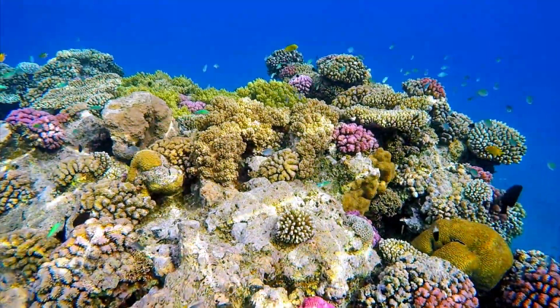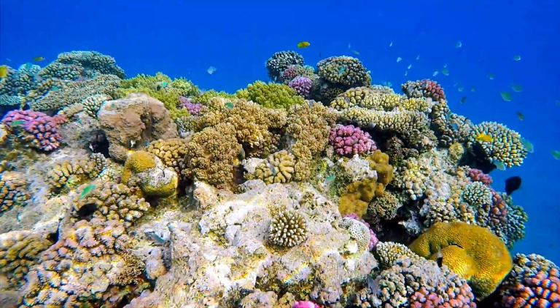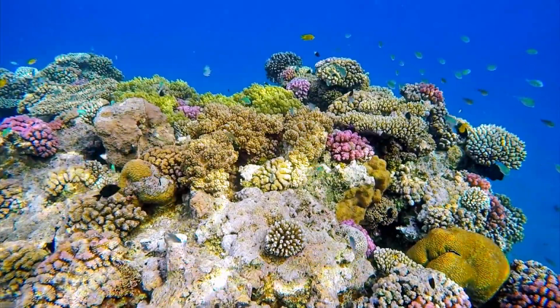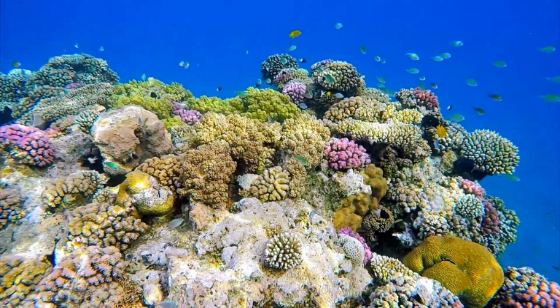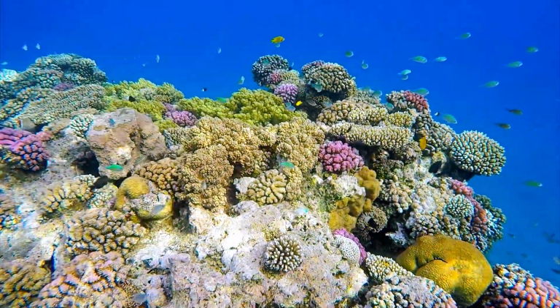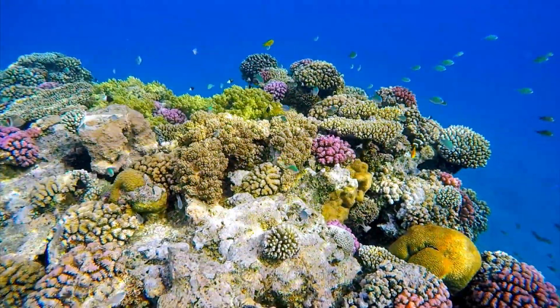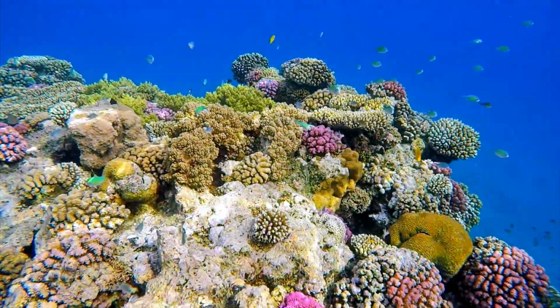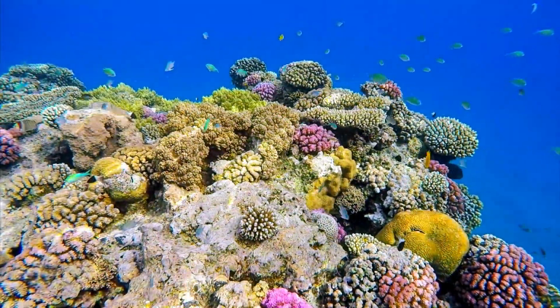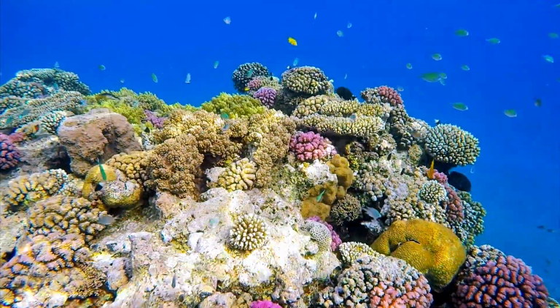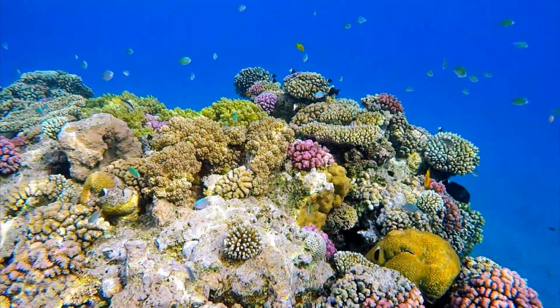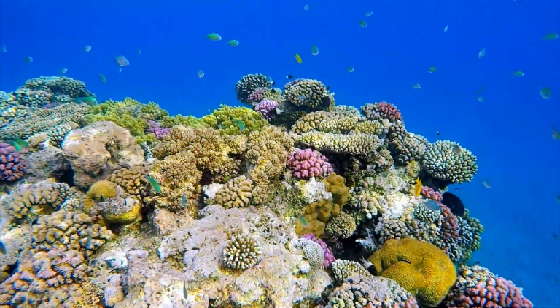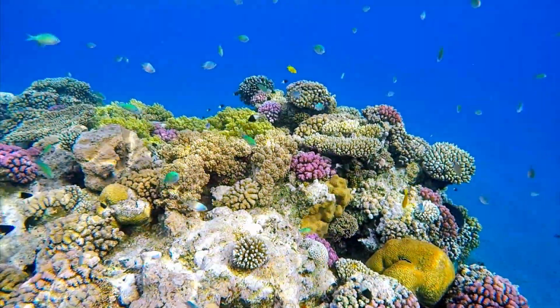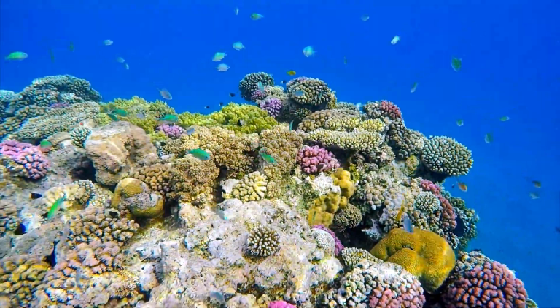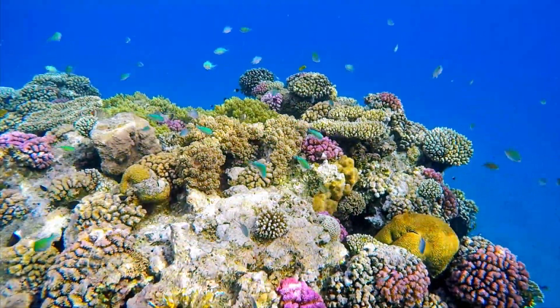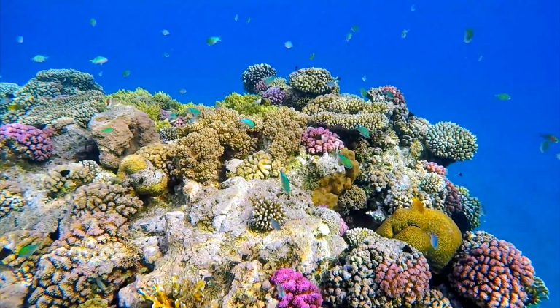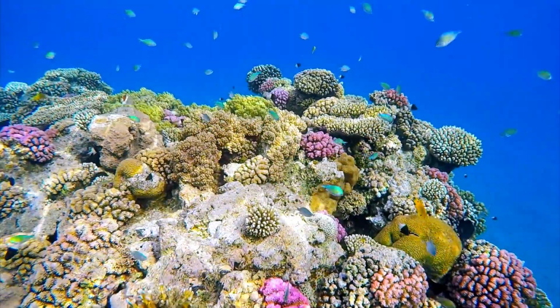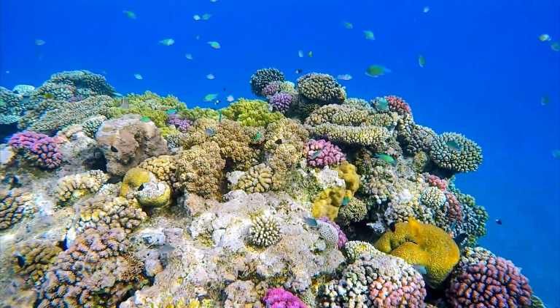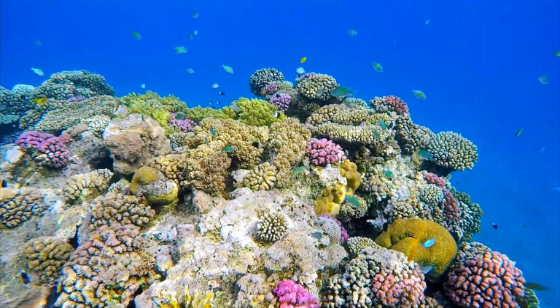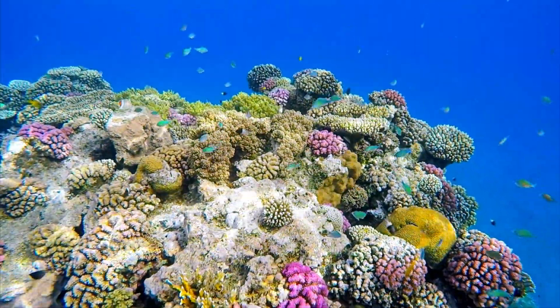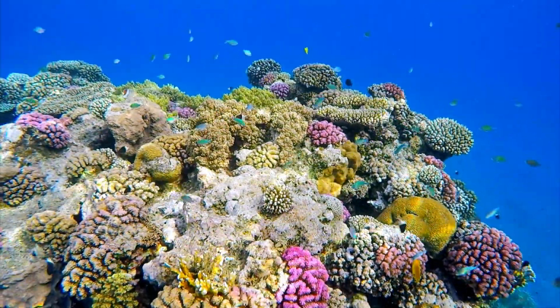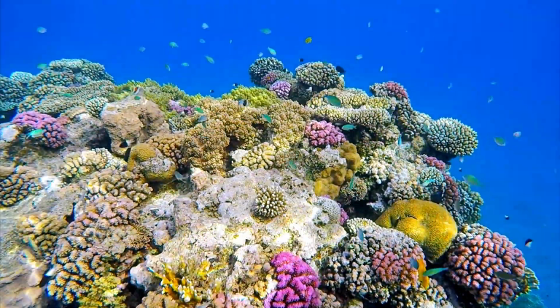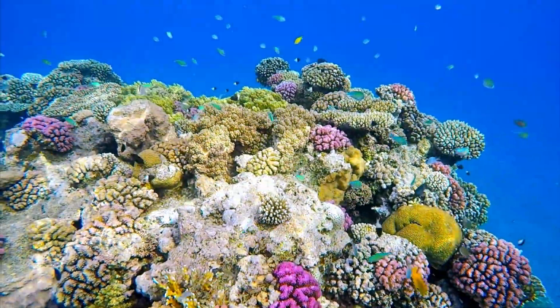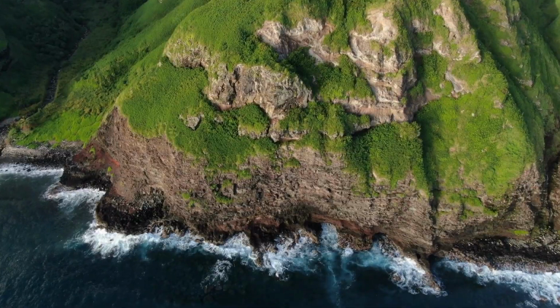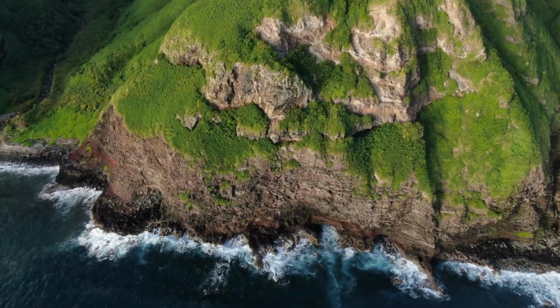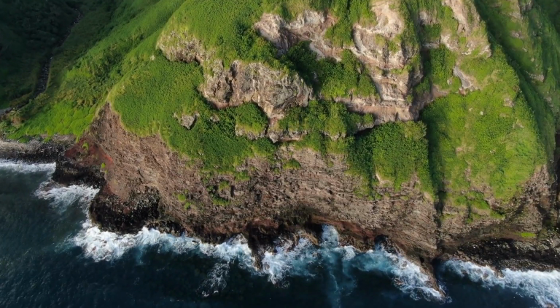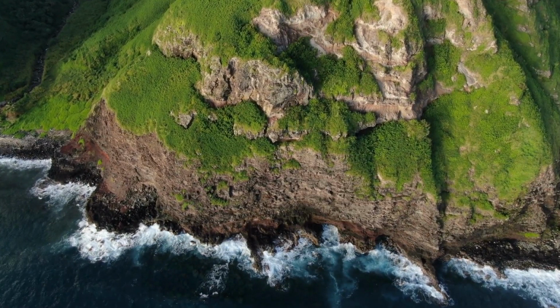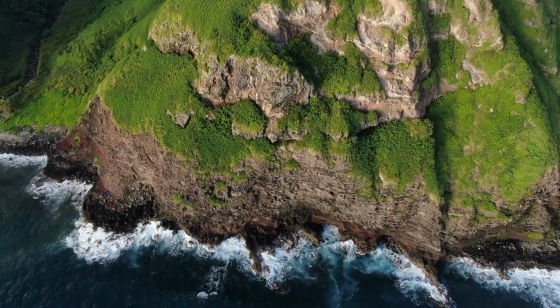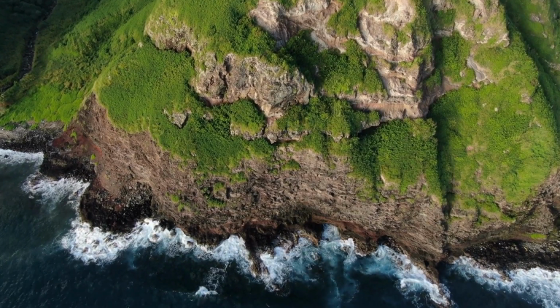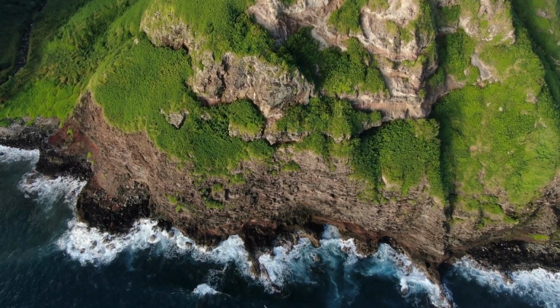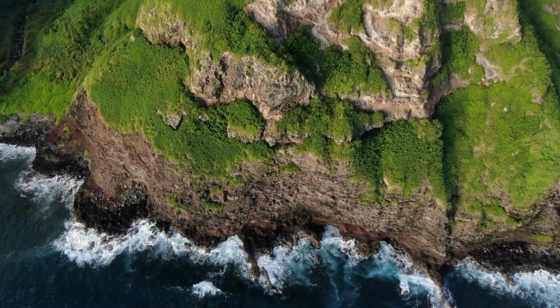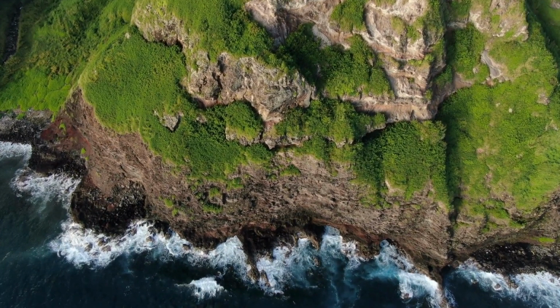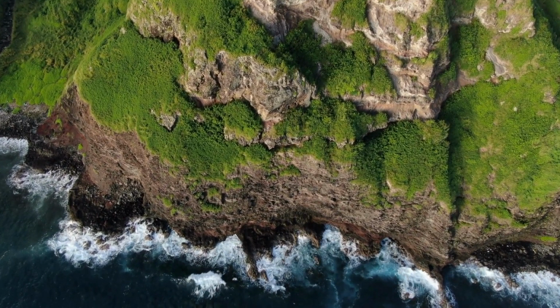In fact, it's estimated that over 25% of all marine species rely on coral reefs for food, shelter, and breeding grounds. Beyond their natural beauty, coral reefs play a crucial role in our planet's health.